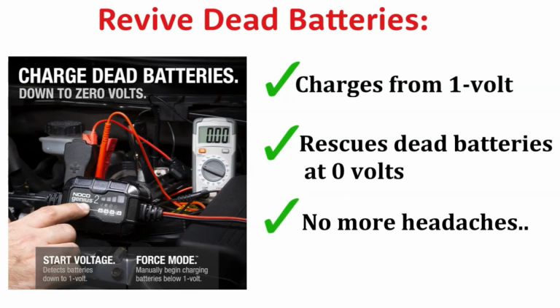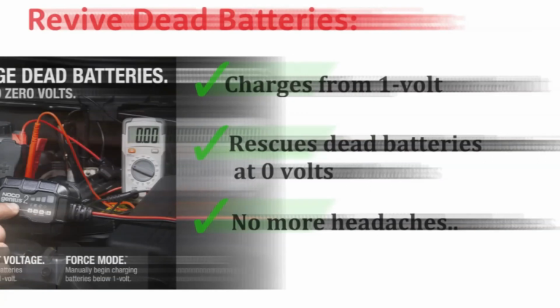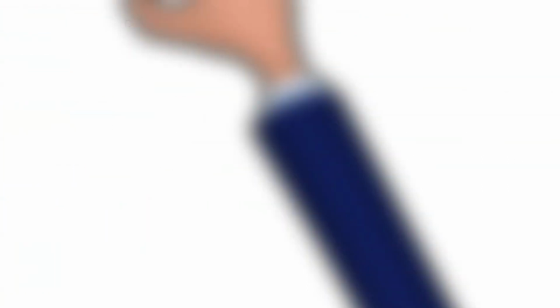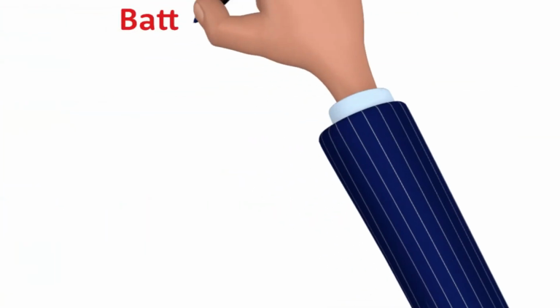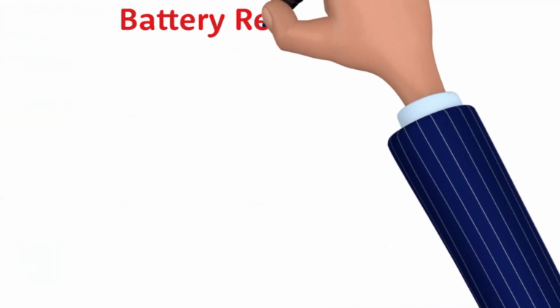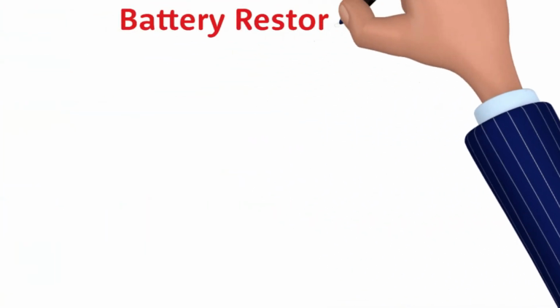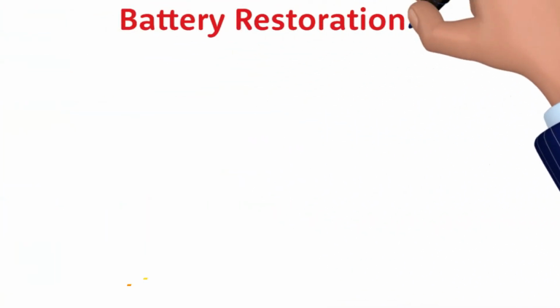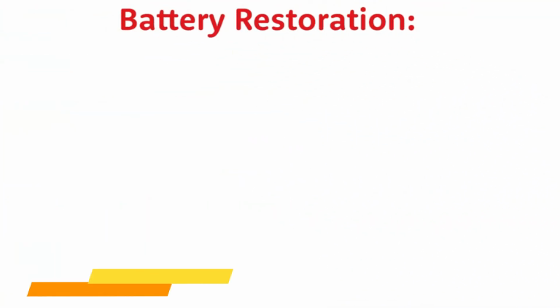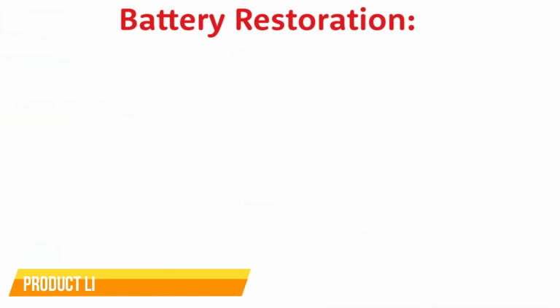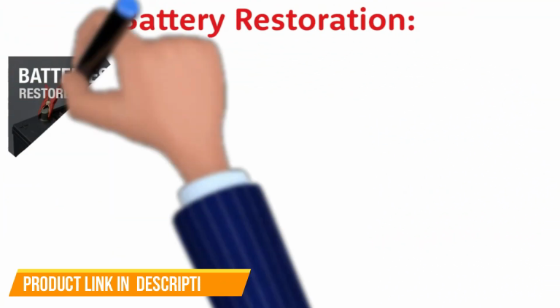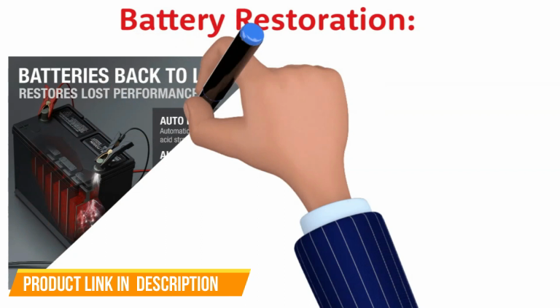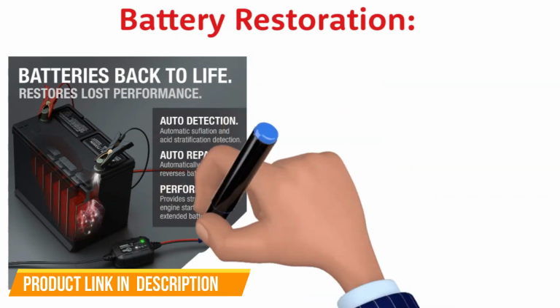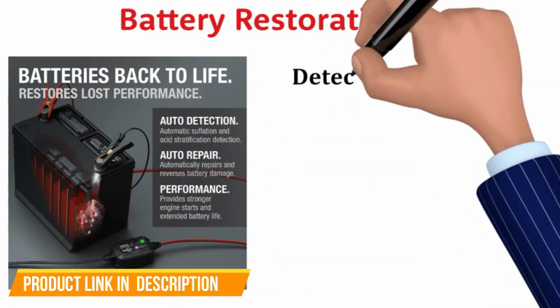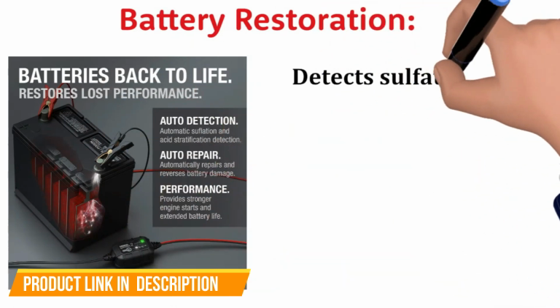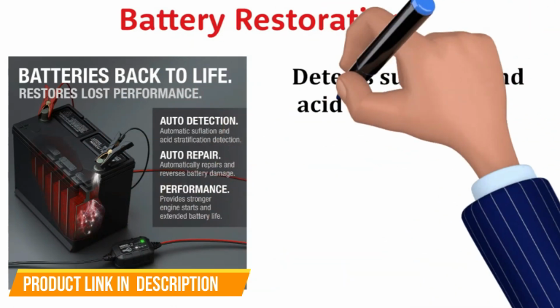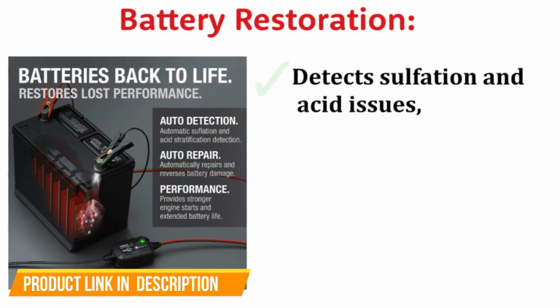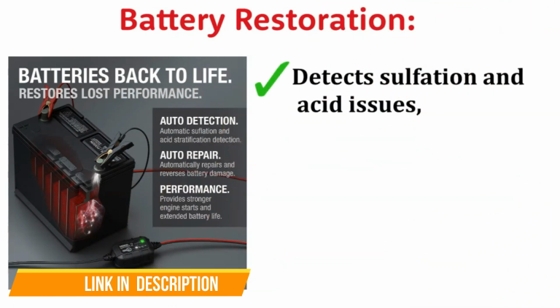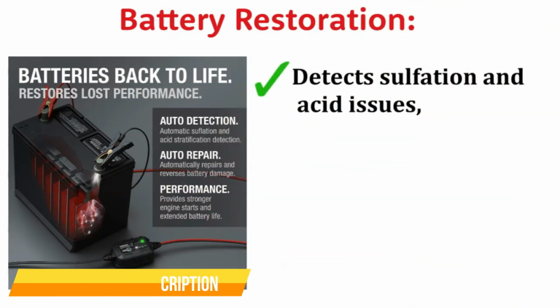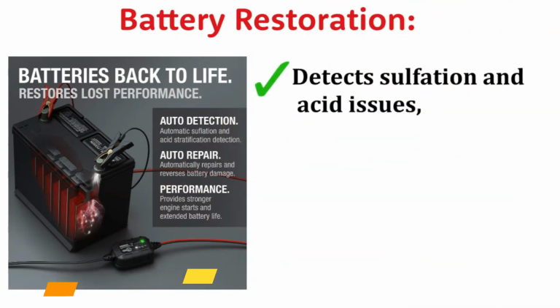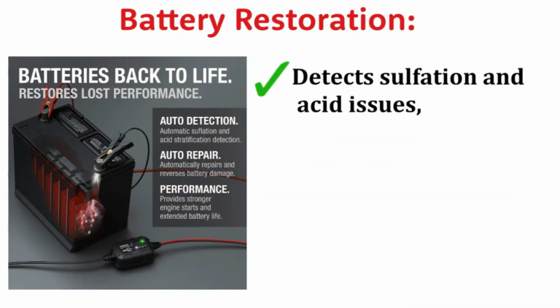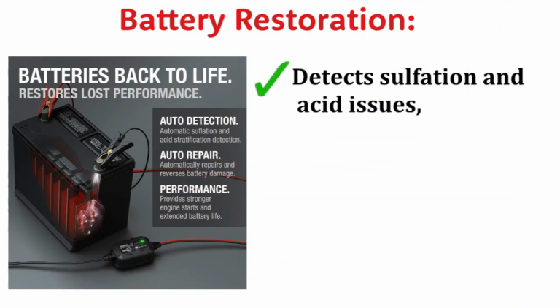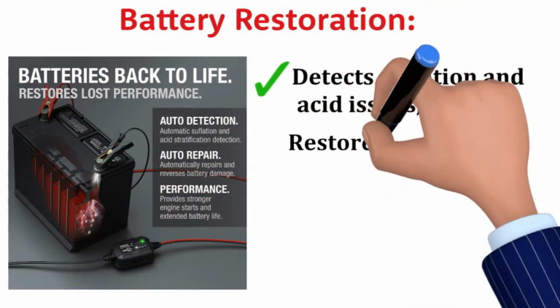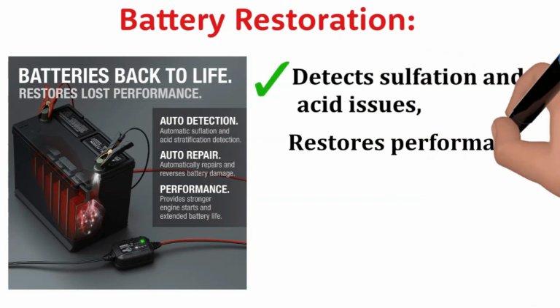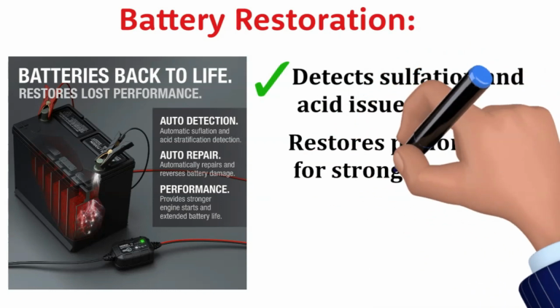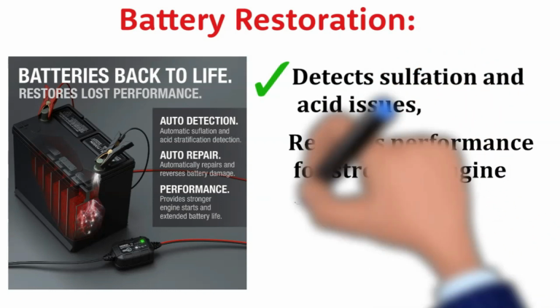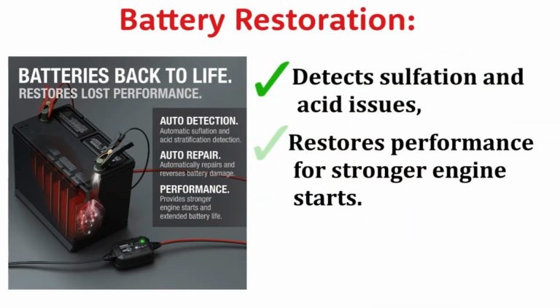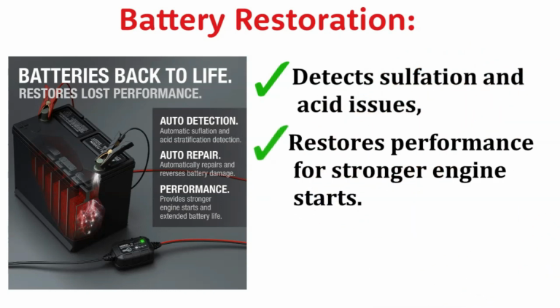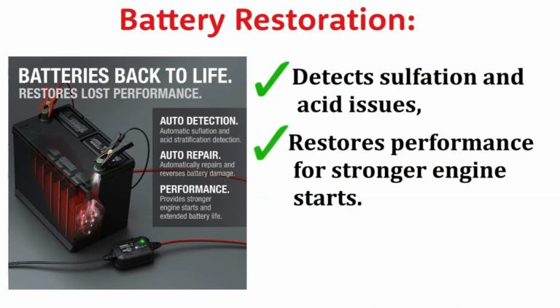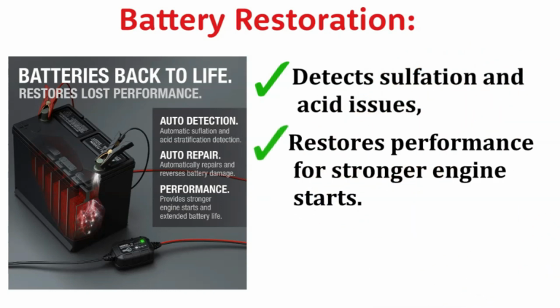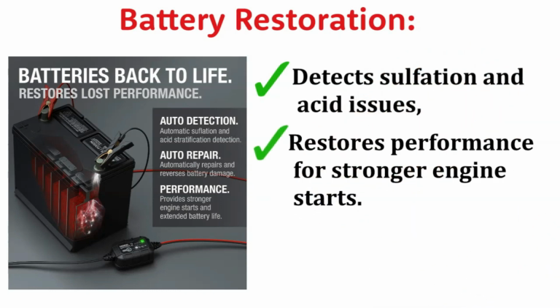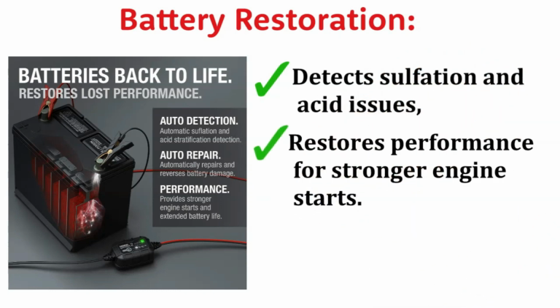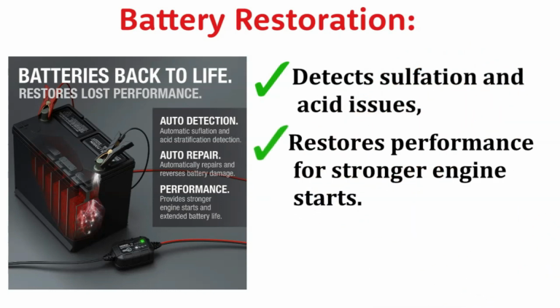The advanced battery repair mode is like a spa day for your batteries. It detects sulfation and acid stratification — two common issues that lead to weak starts — and restores lost battery performance. My engine starts have never been stronger.